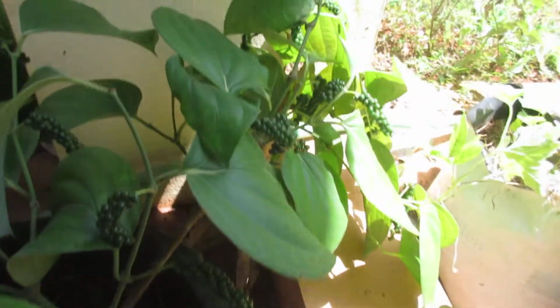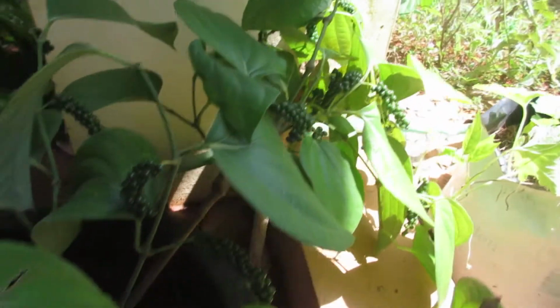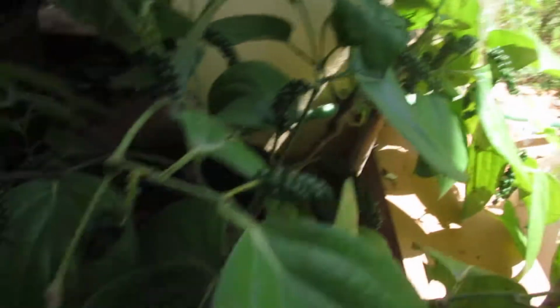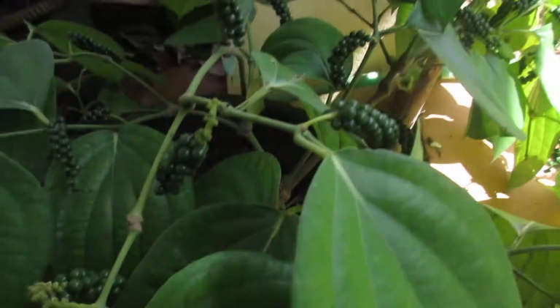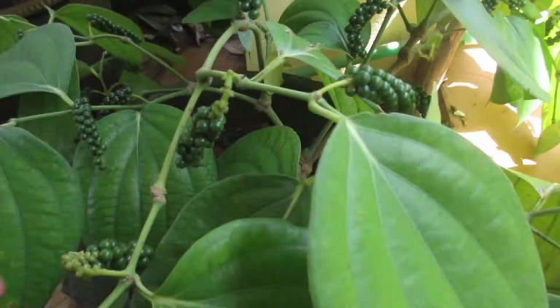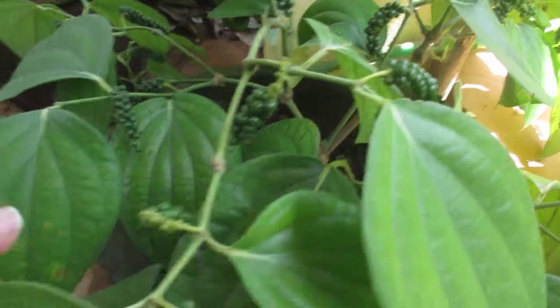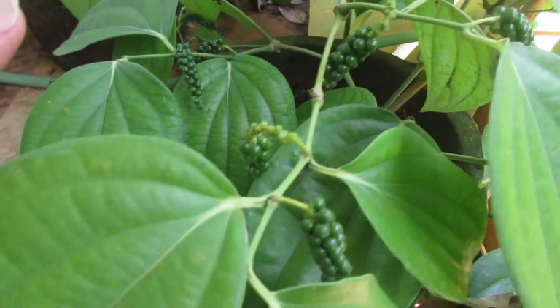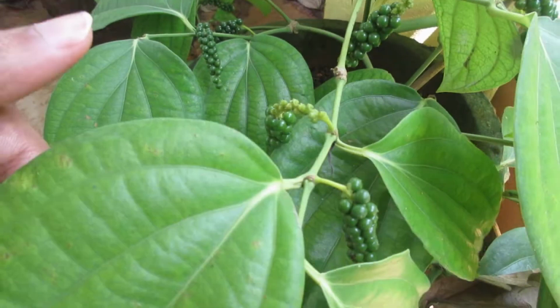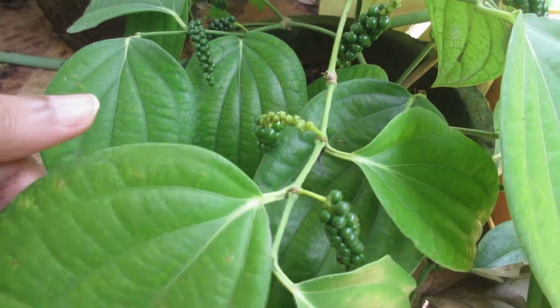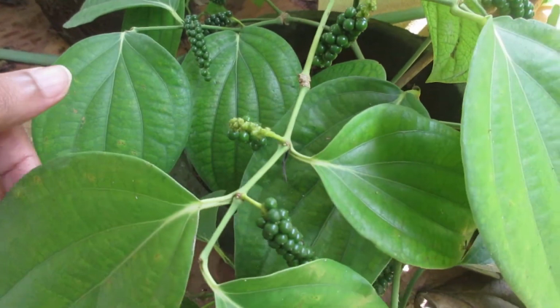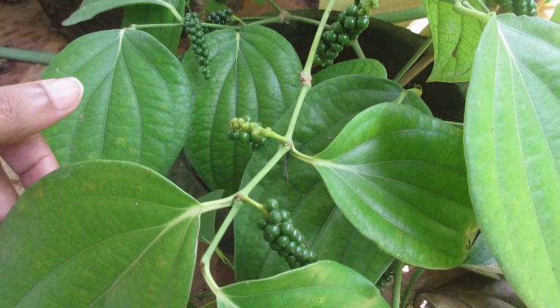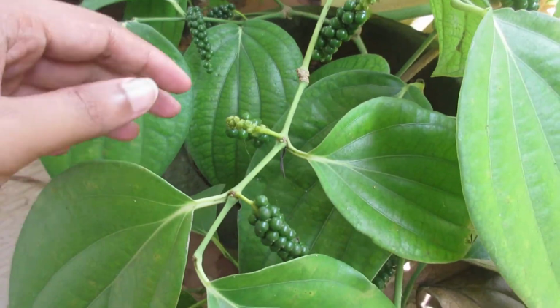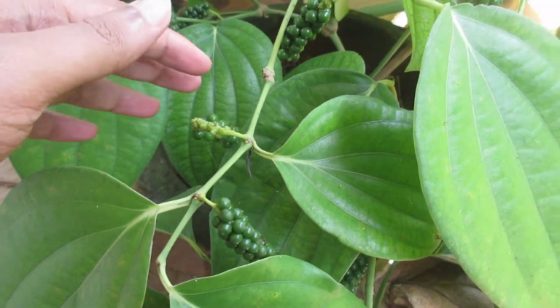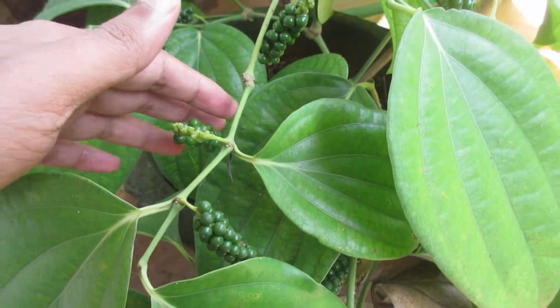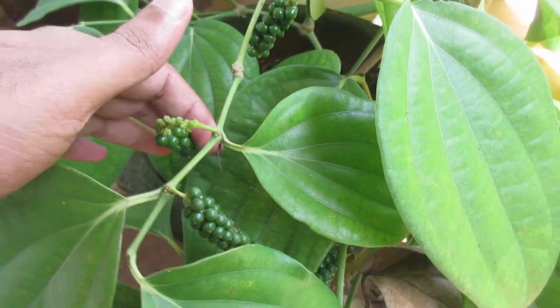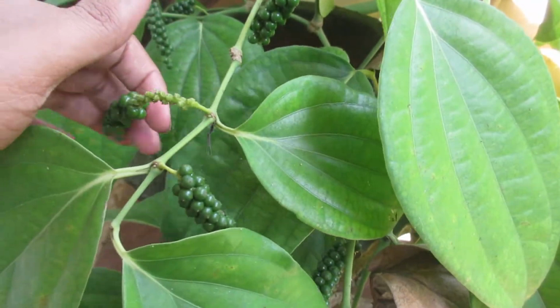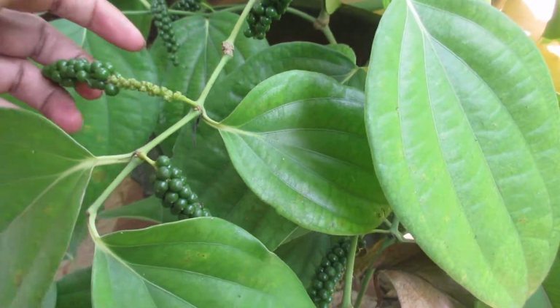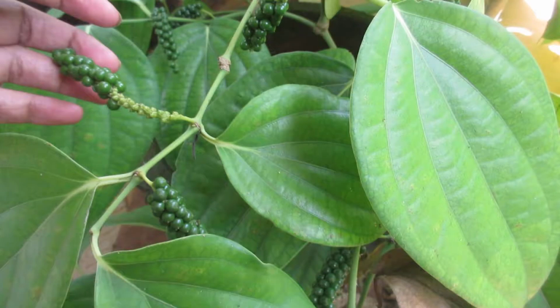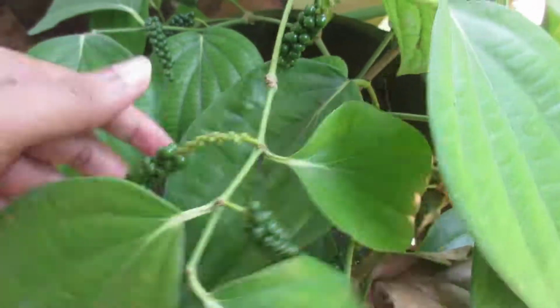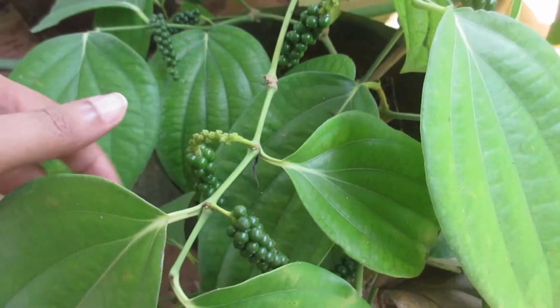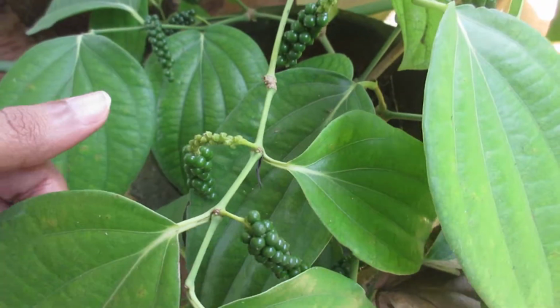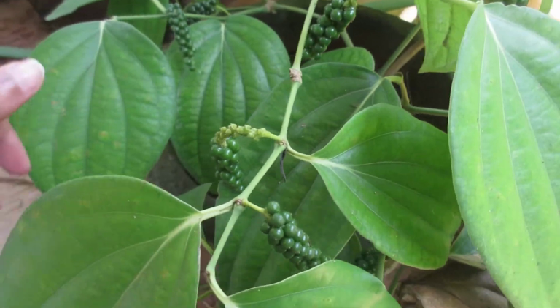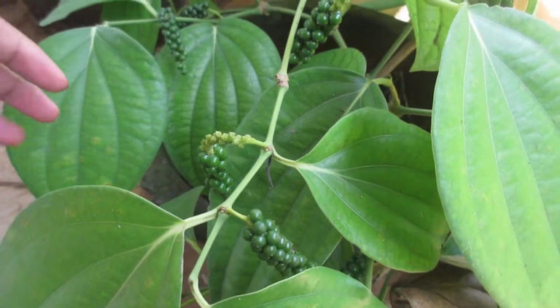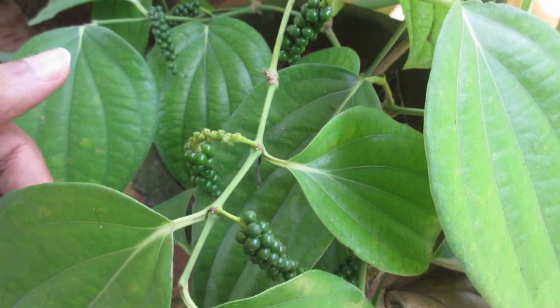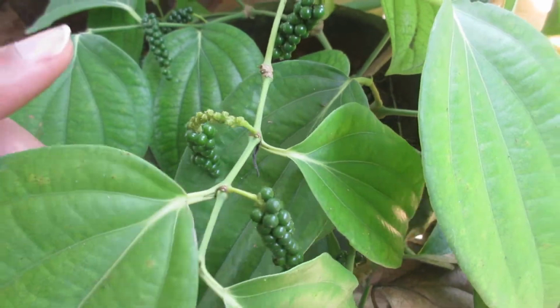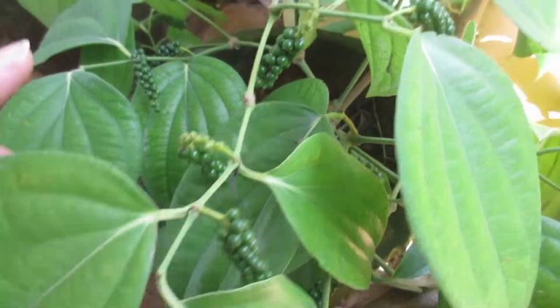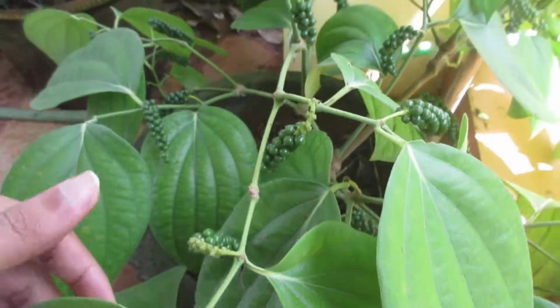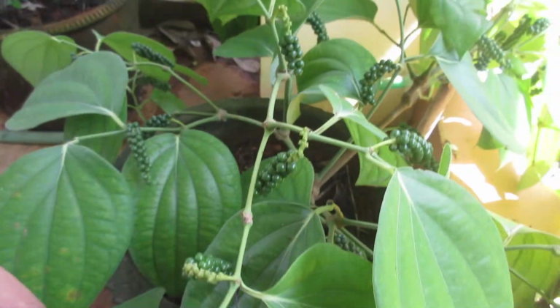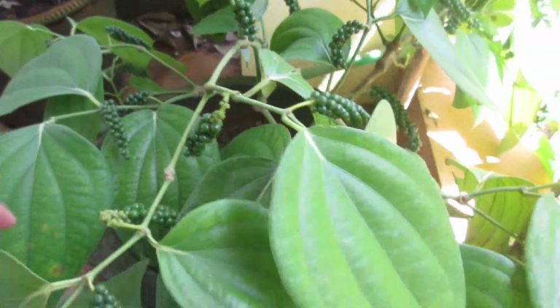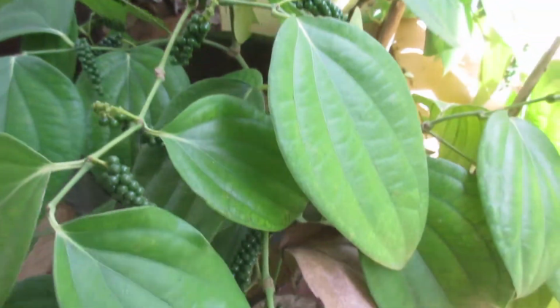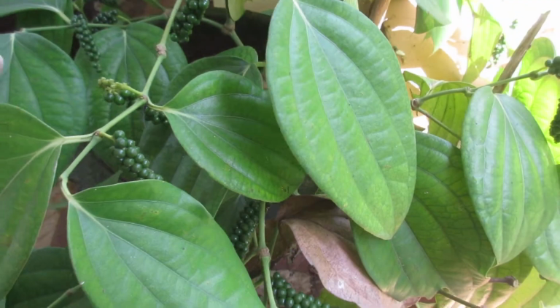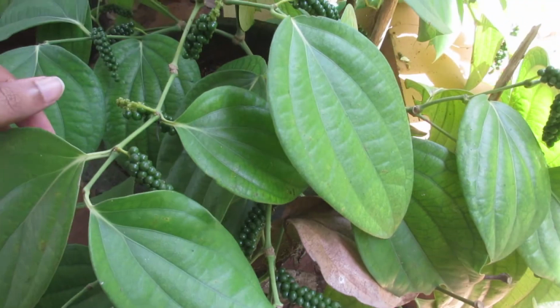So those who do not own a farm, or those who do not have sufficient space, even you can keep this plant in your balcony.